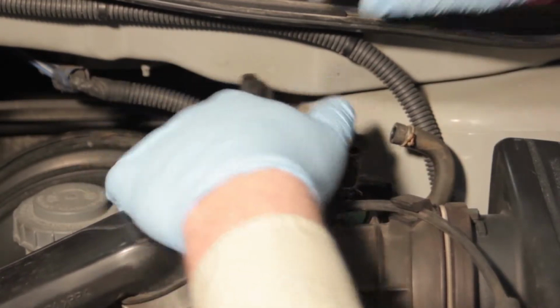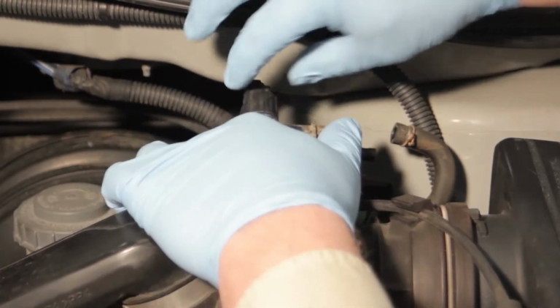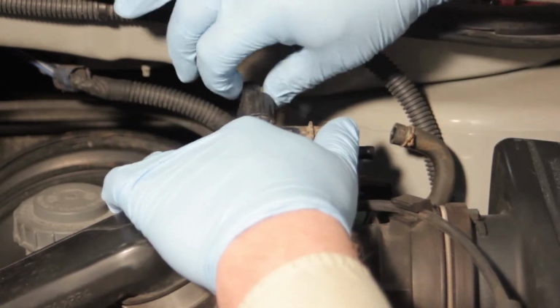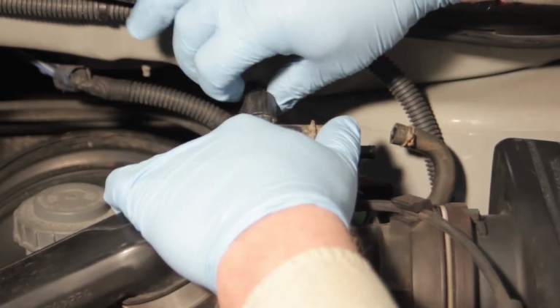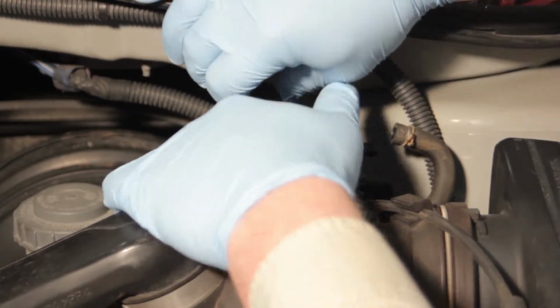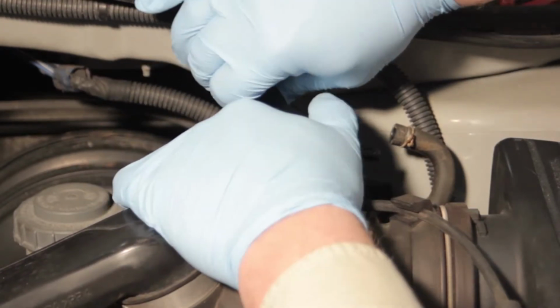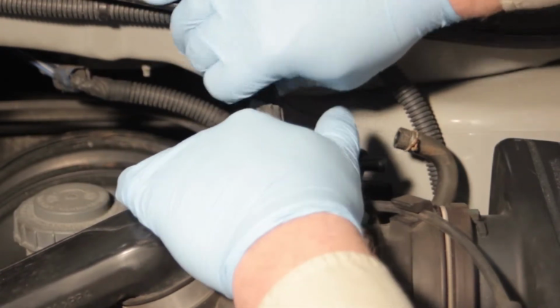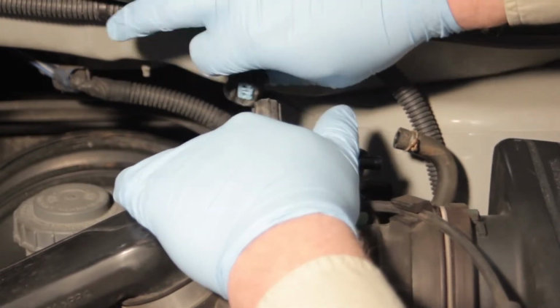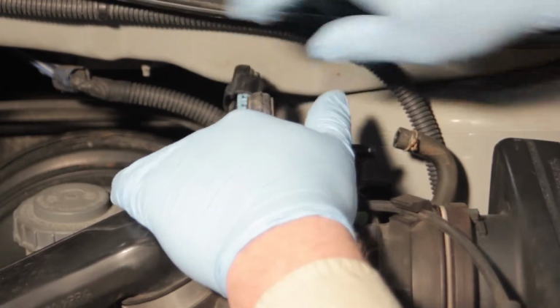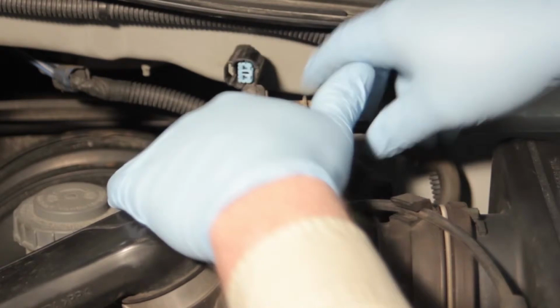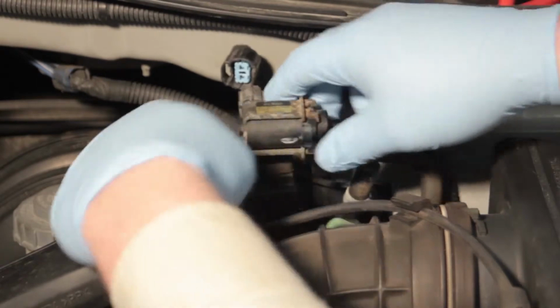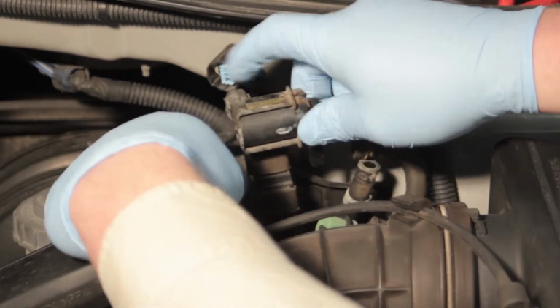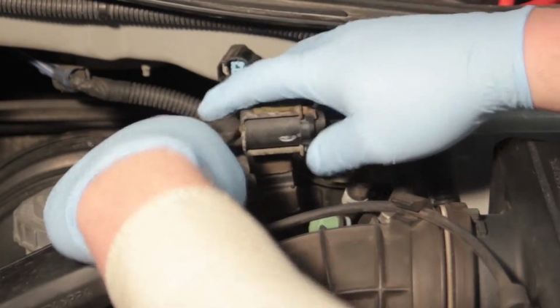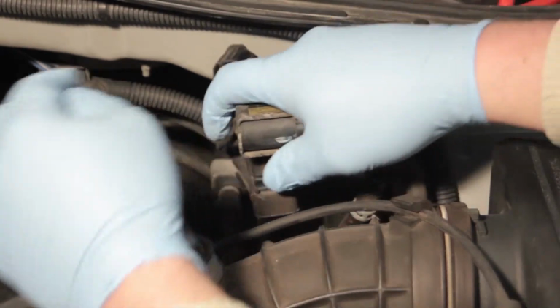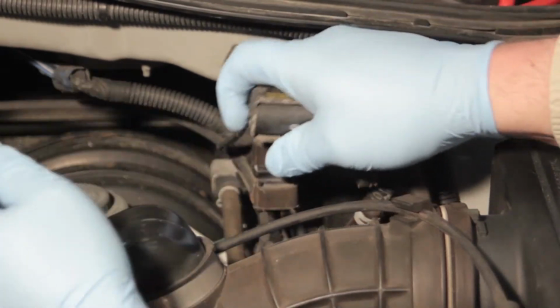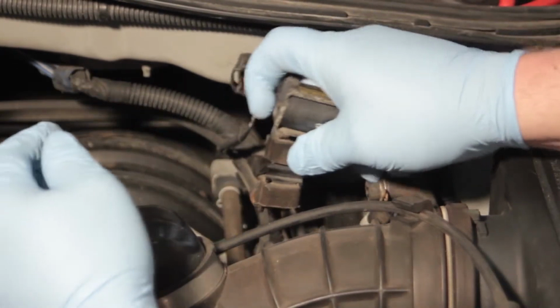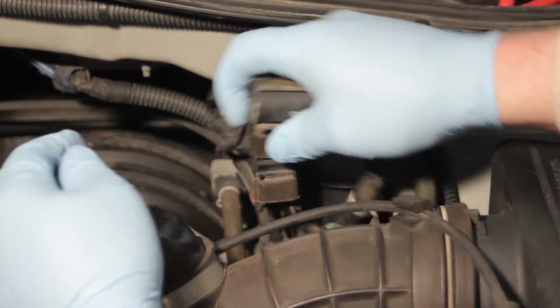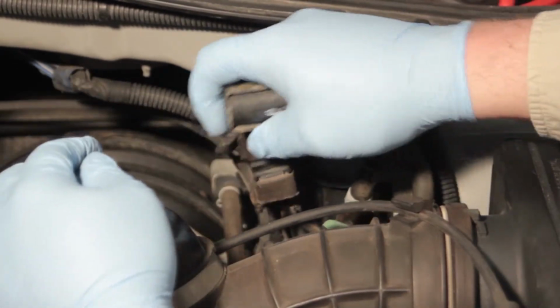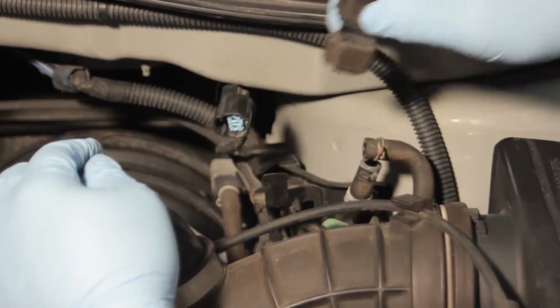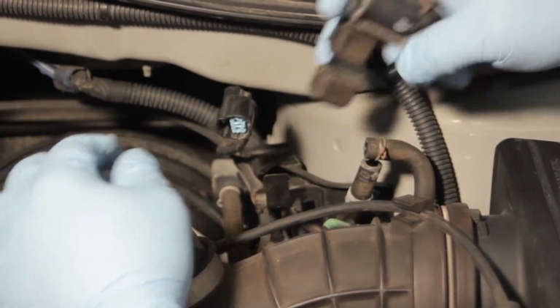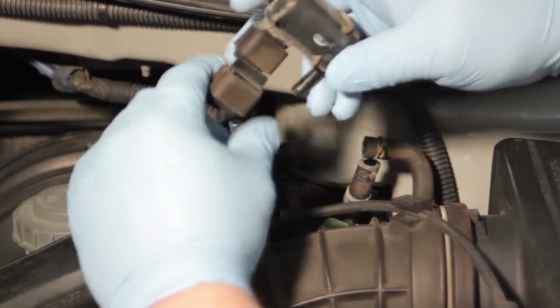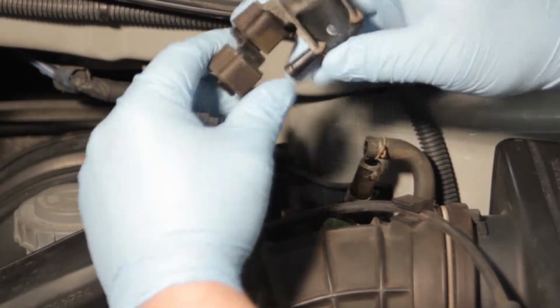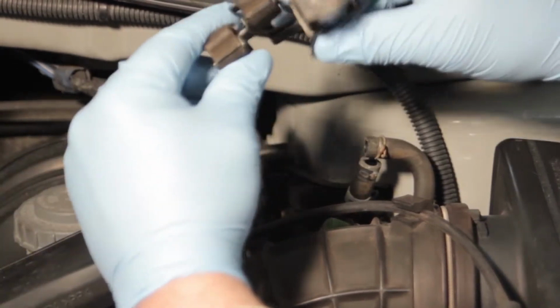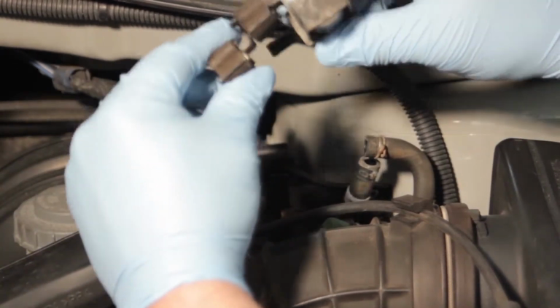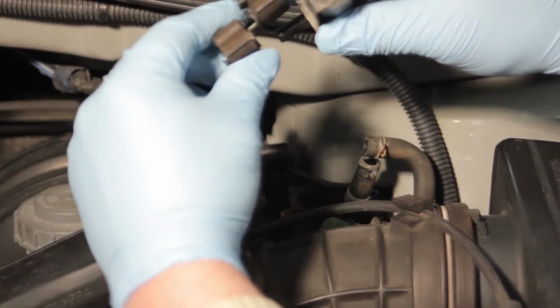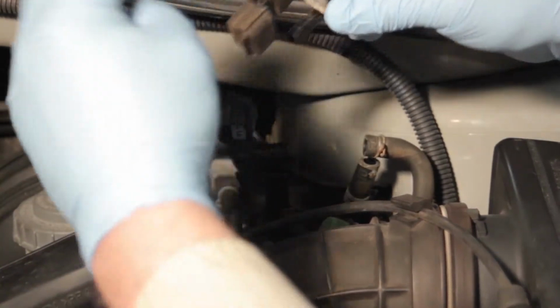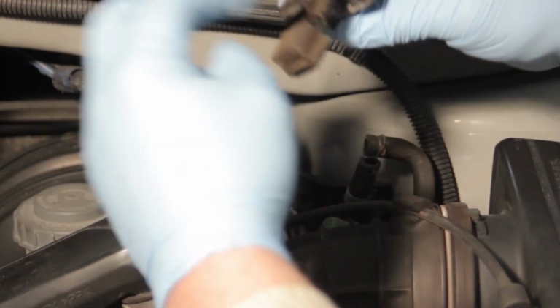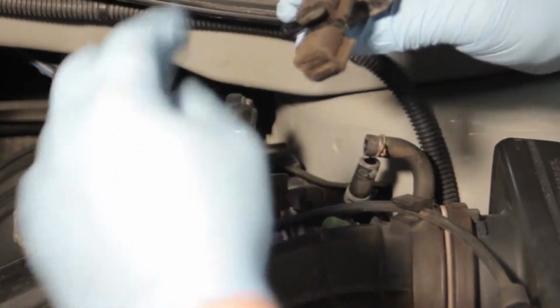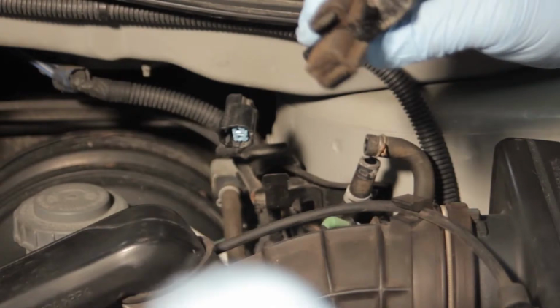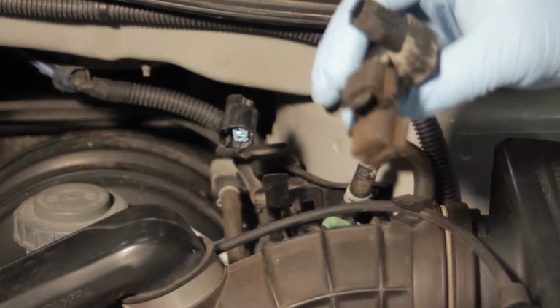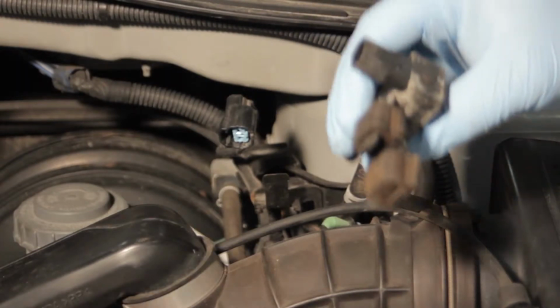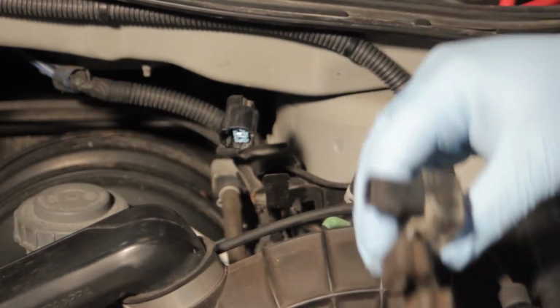Now we're going to disconnect the electrical connector — pretty straightforward — and we will remove the old solenoid including the rubber mounting brackets.